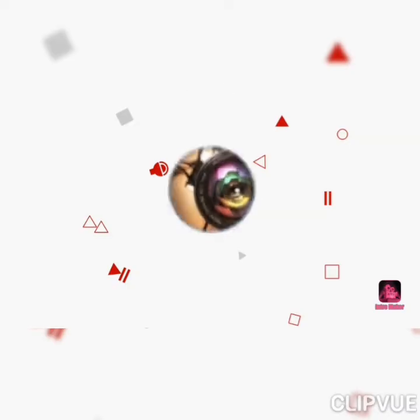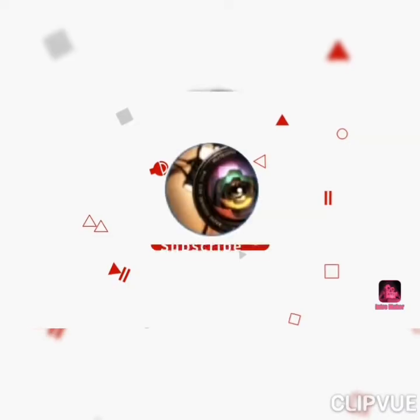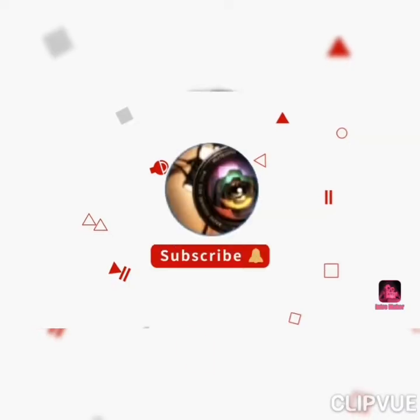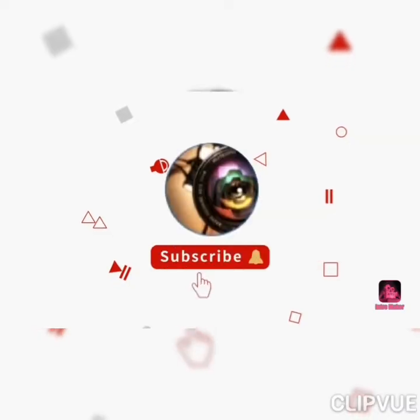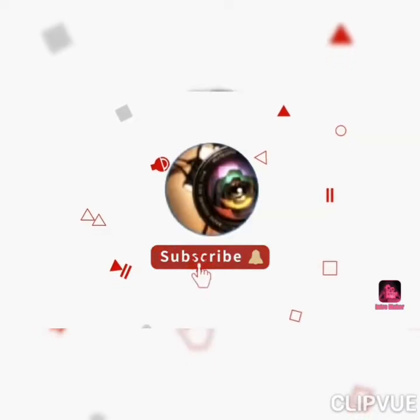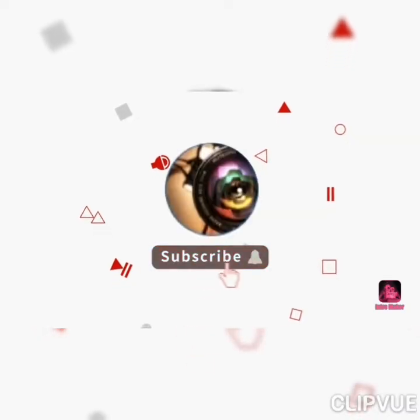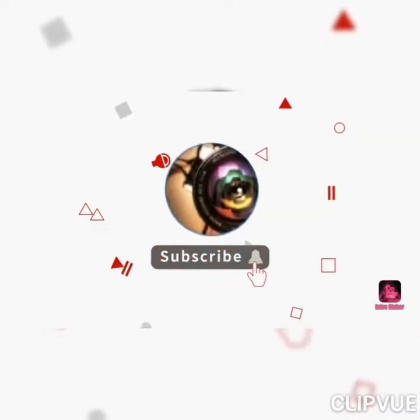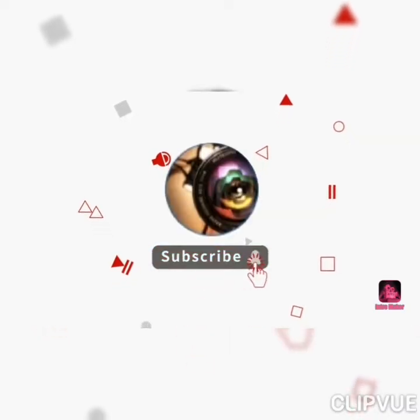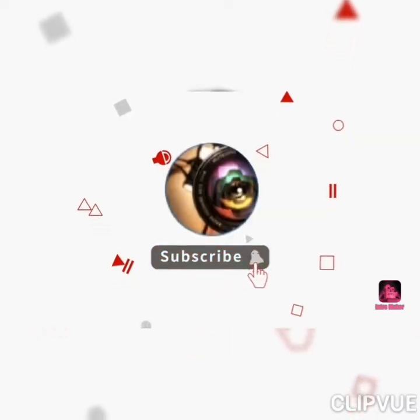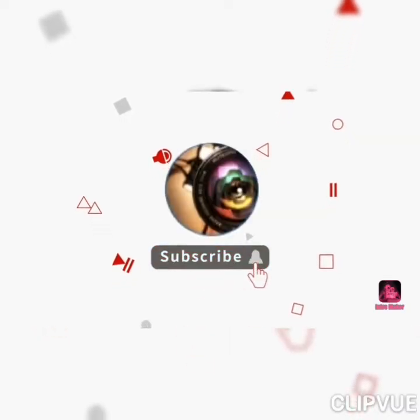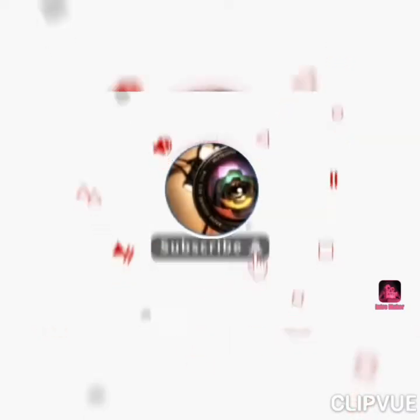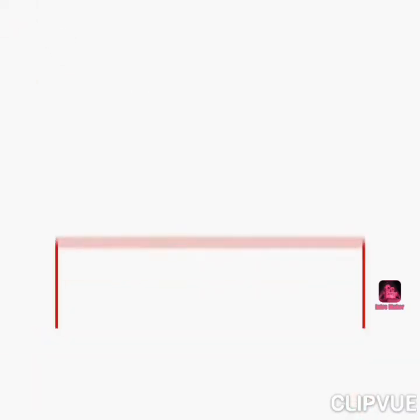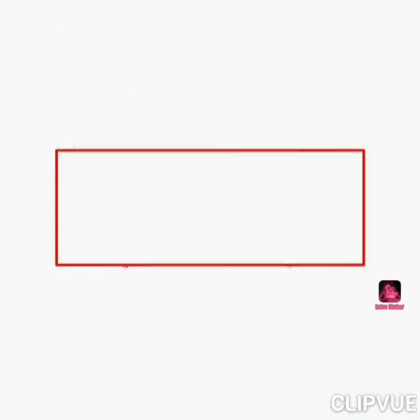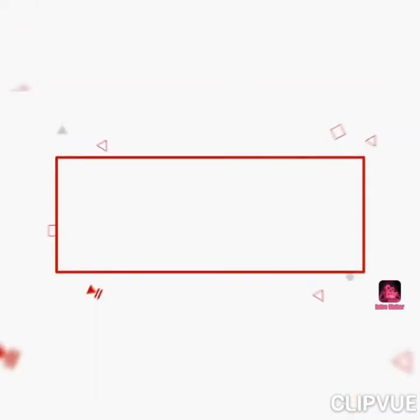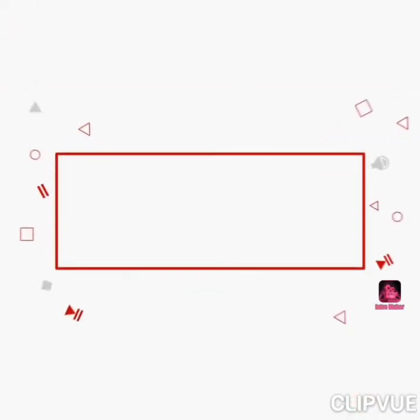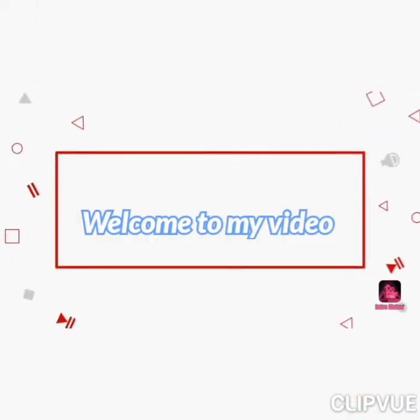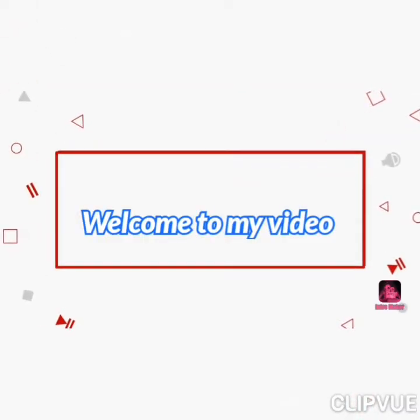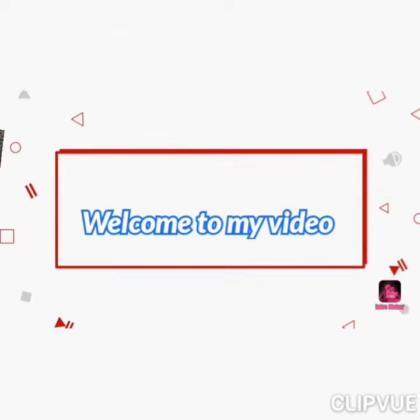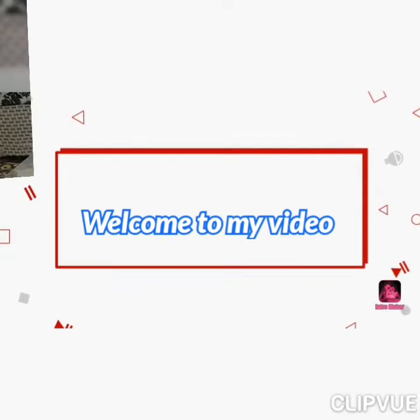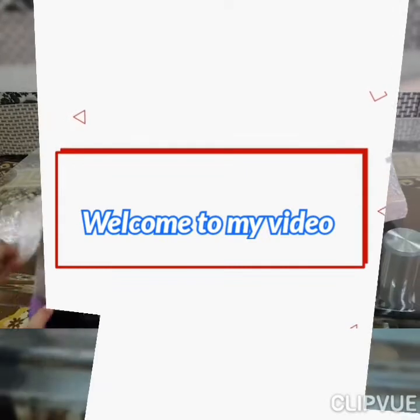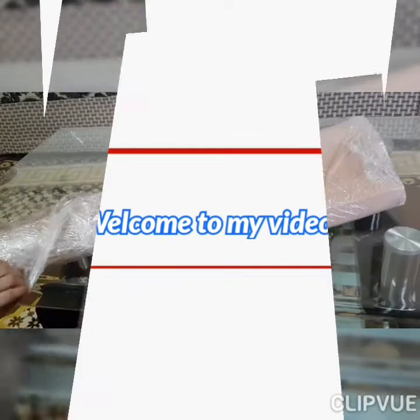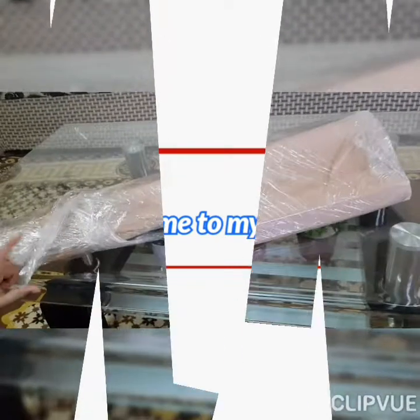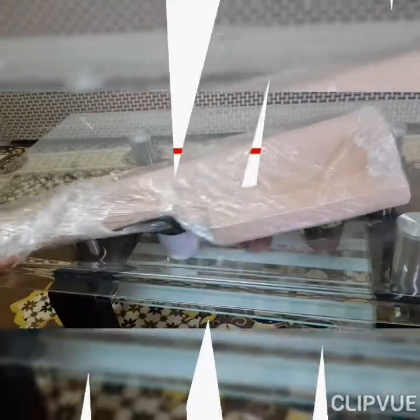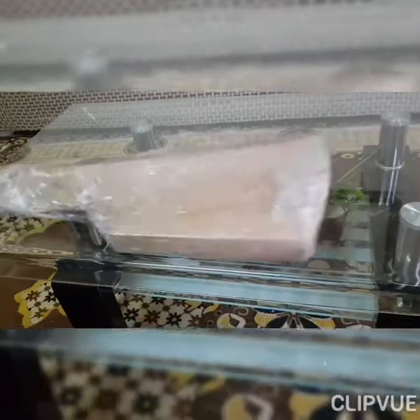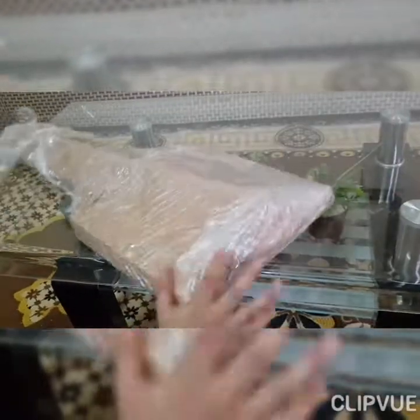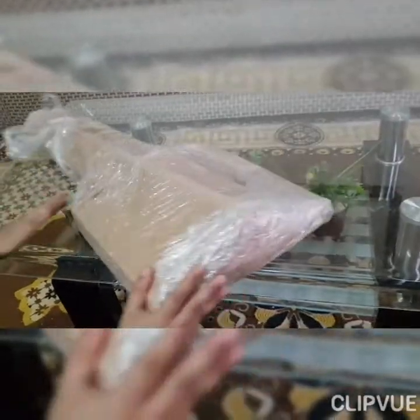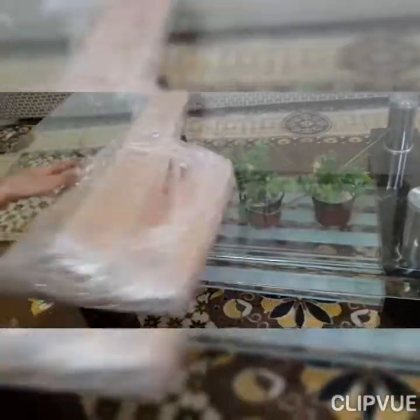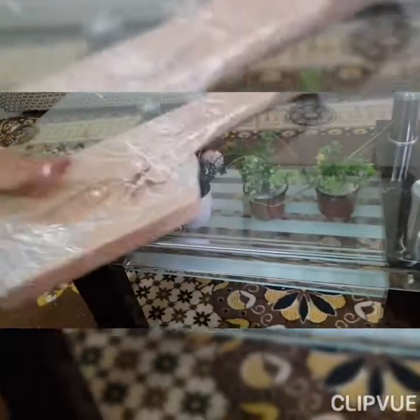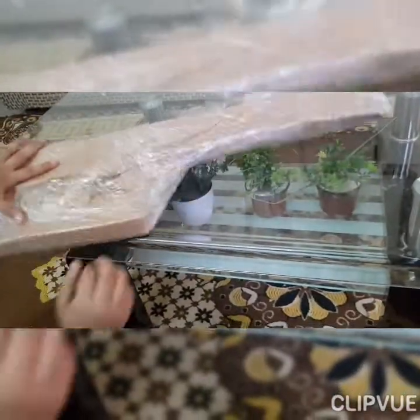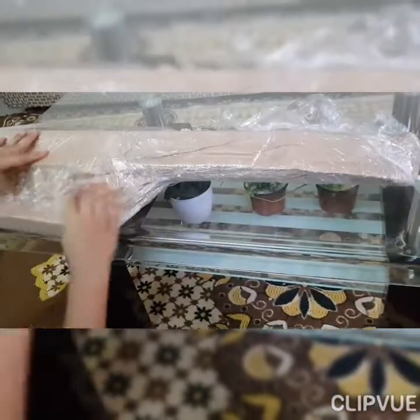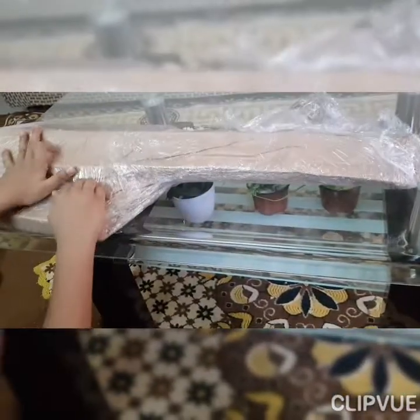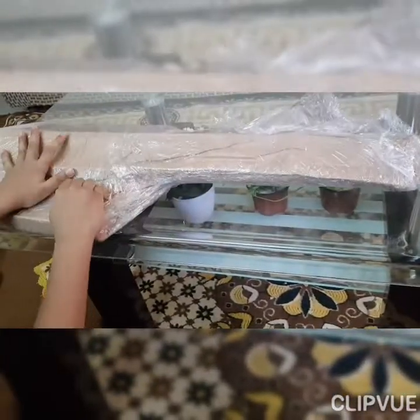Hey guys, superfine and welcome back to my video. Today I got a new product and it's very special. Now let's start opening.